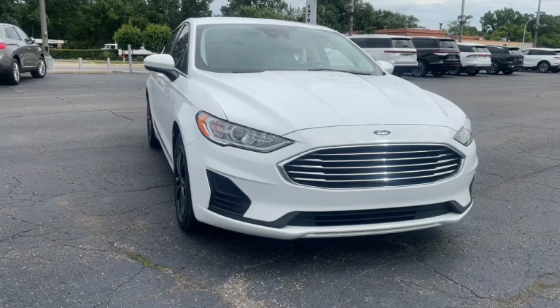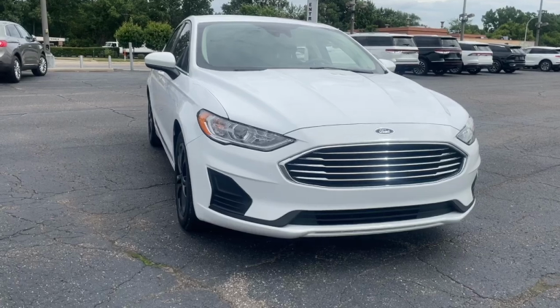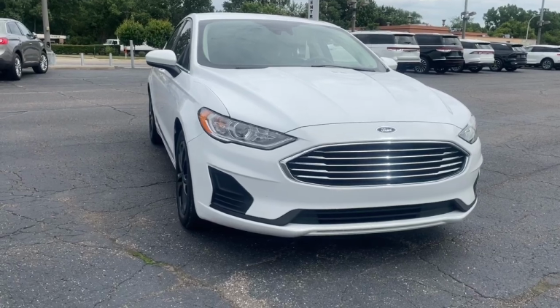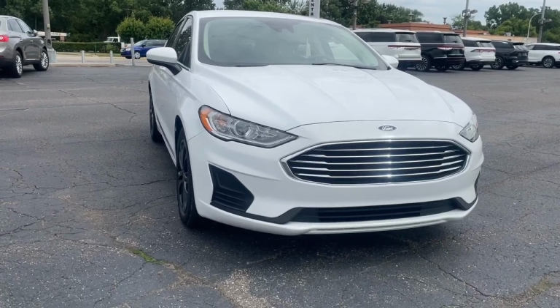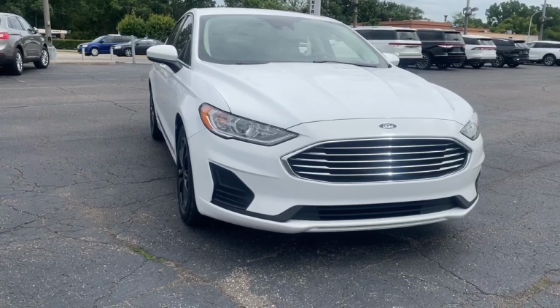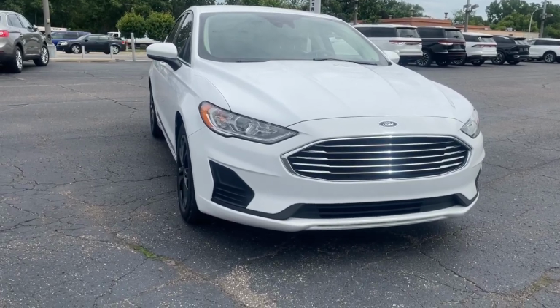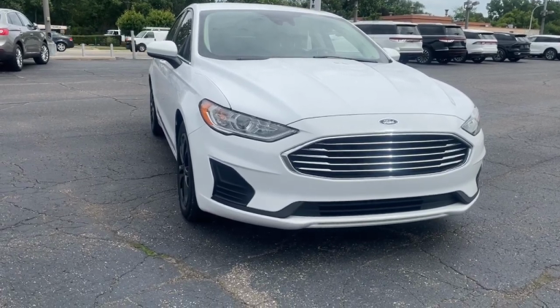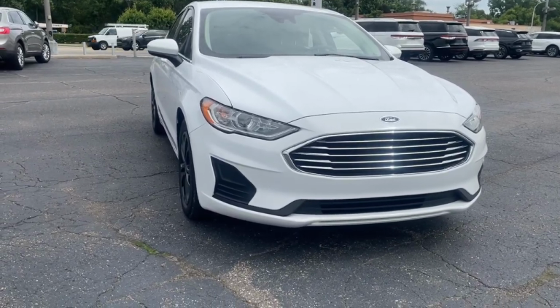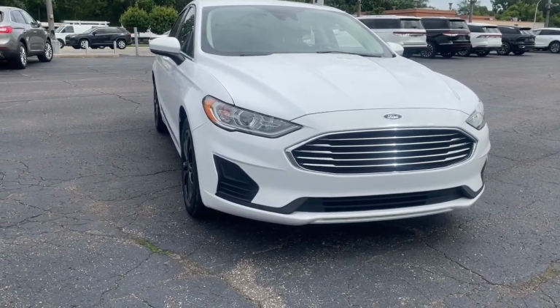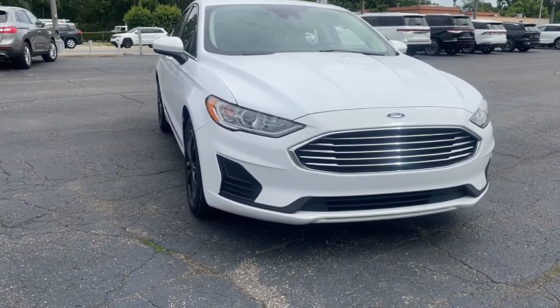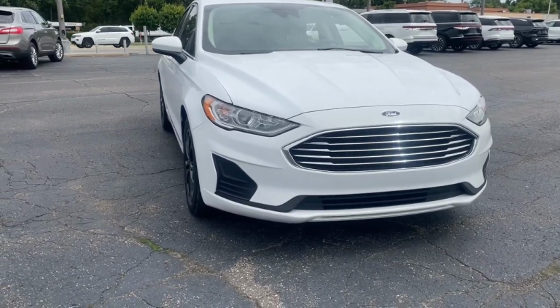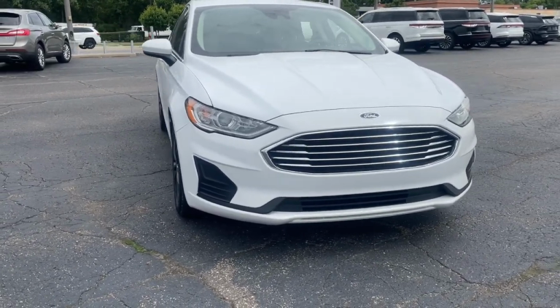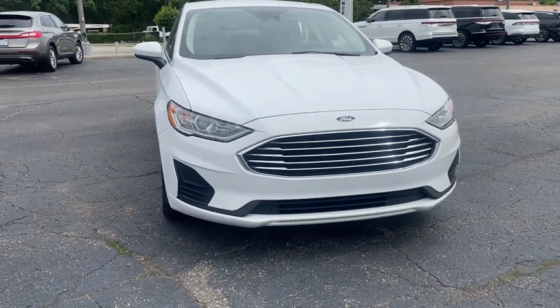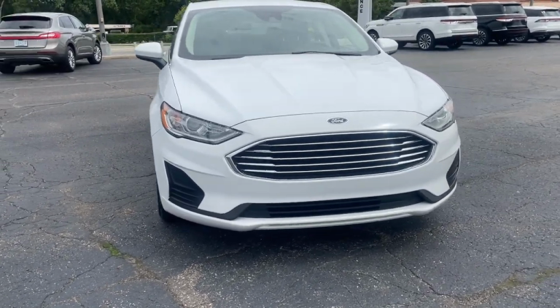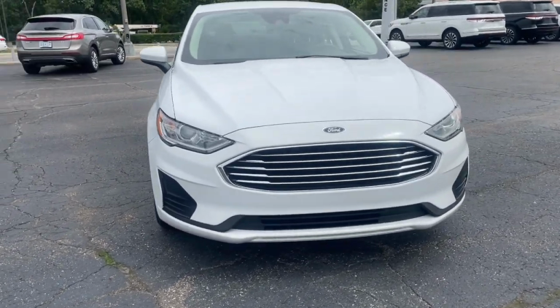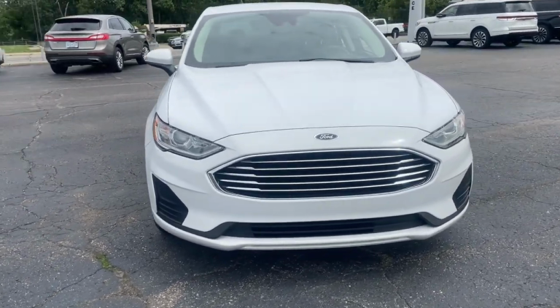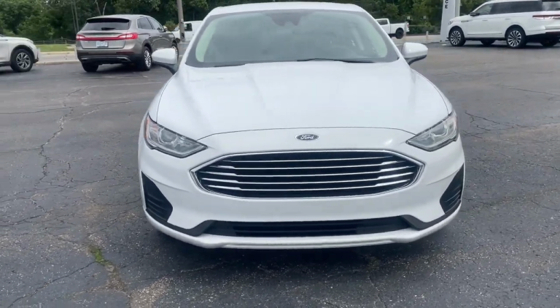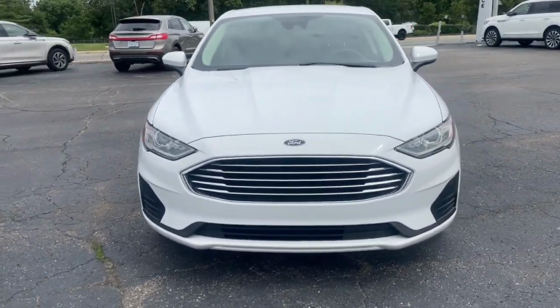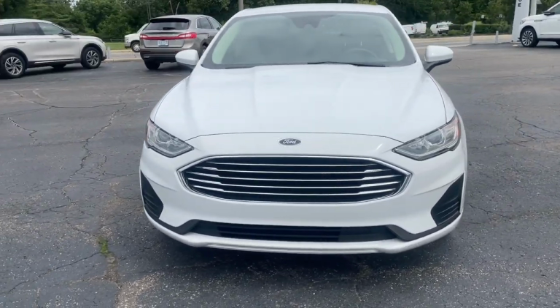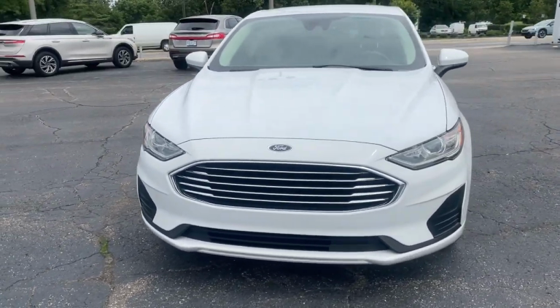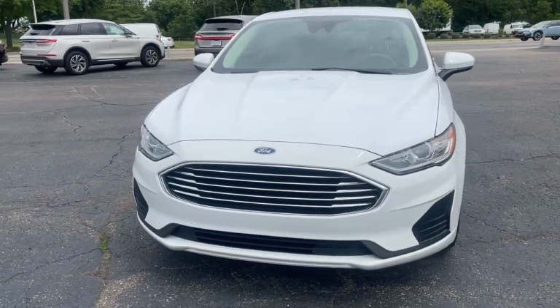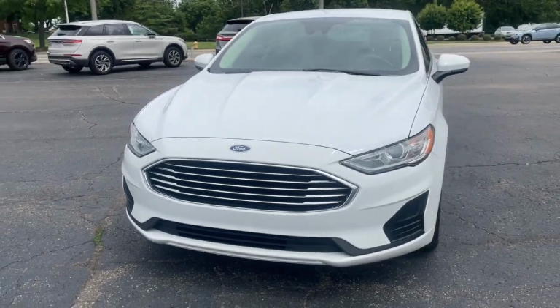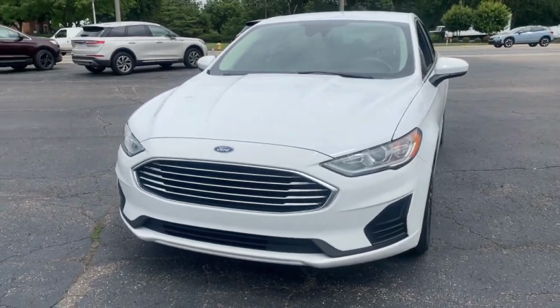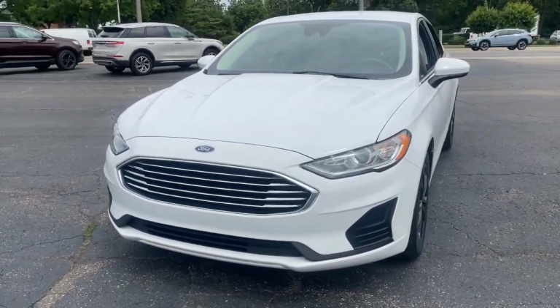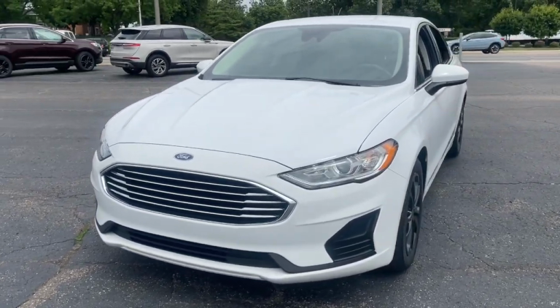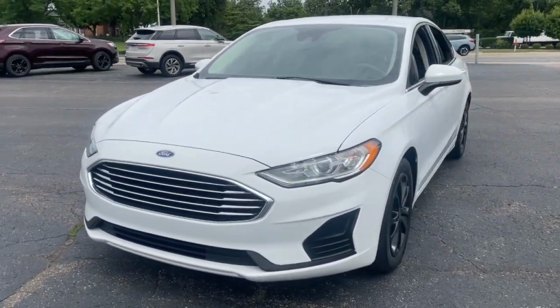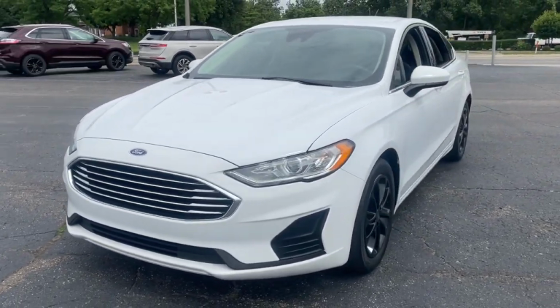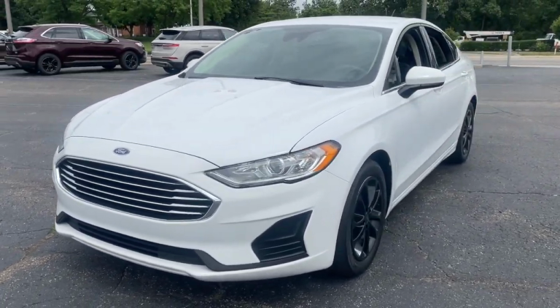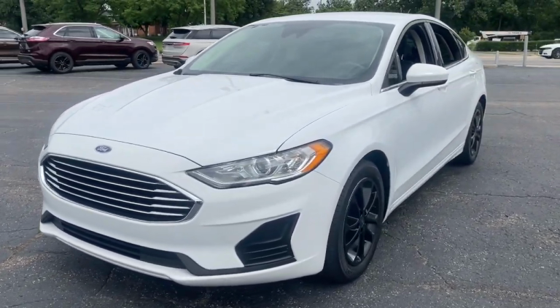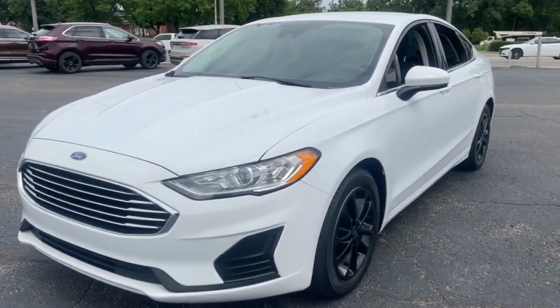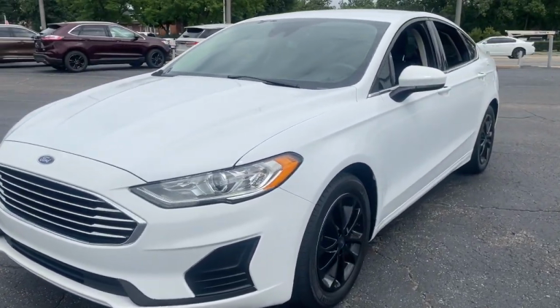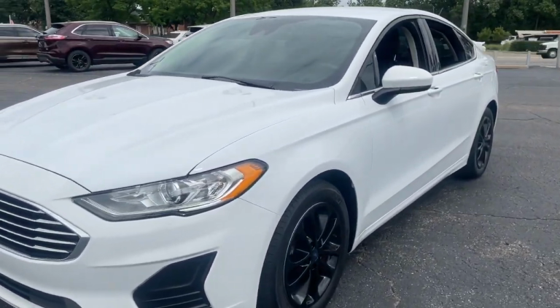Hop into the 2020 Ford Fusion. With less than 35,000 miles on the odometer, this vehicle provides excellent value.